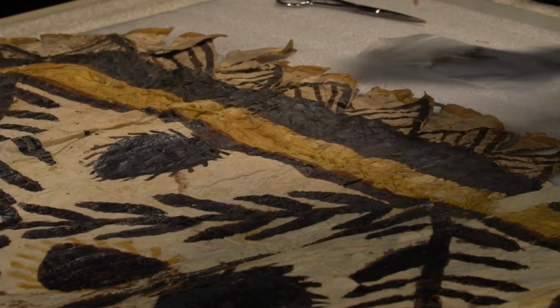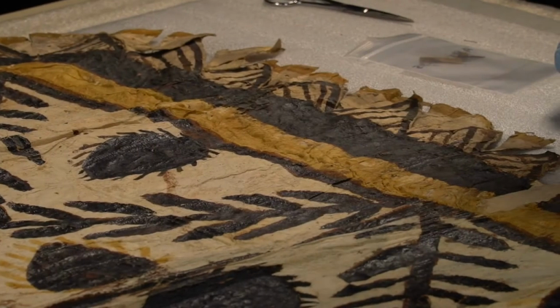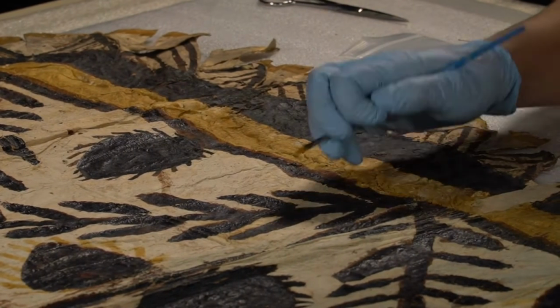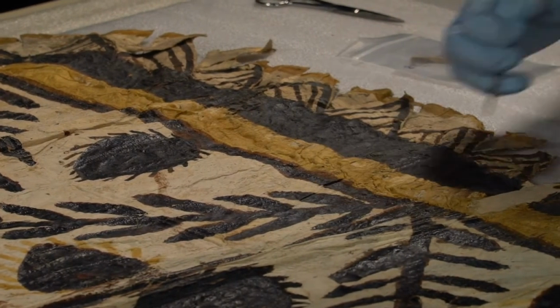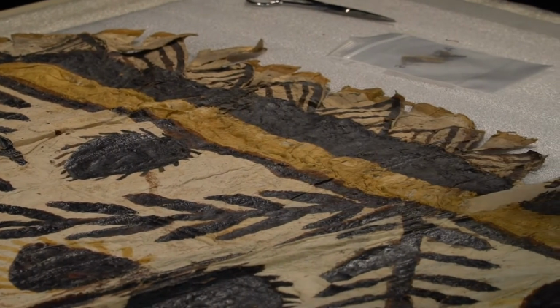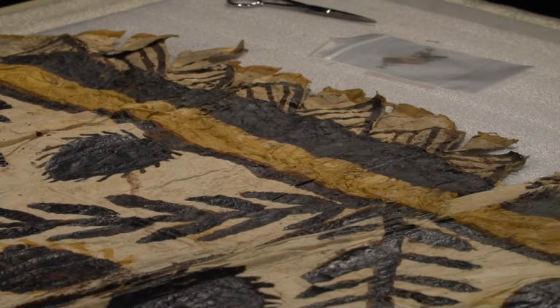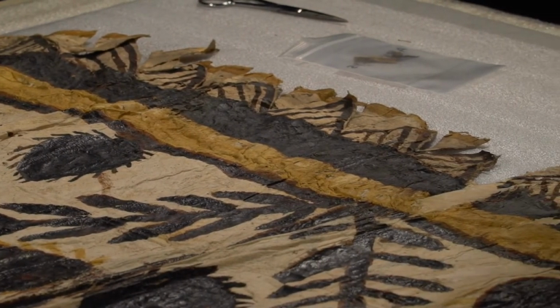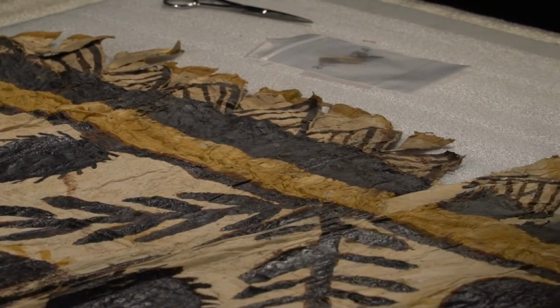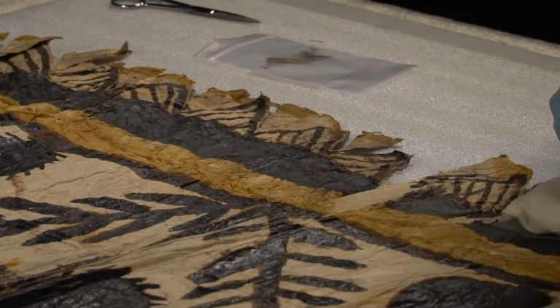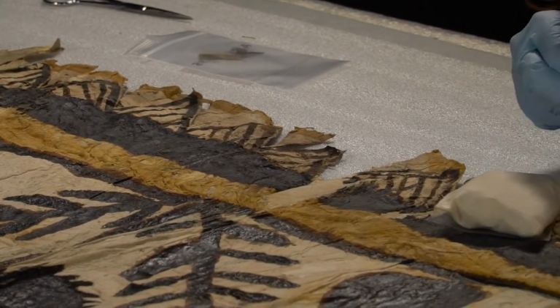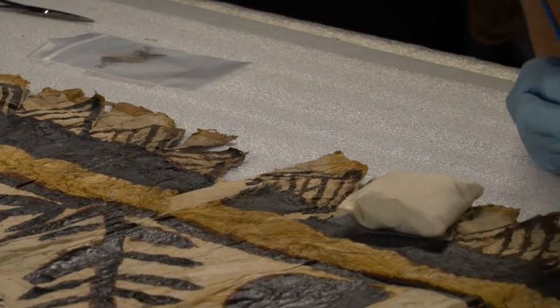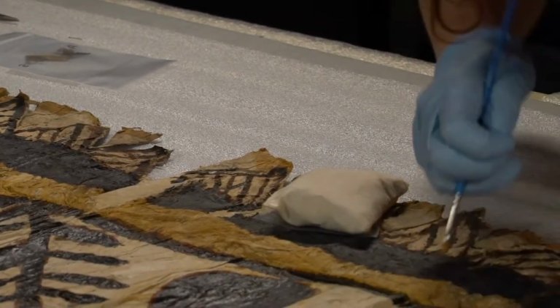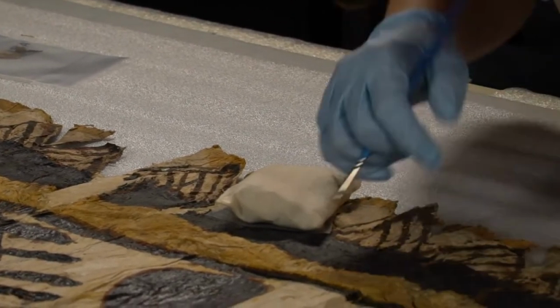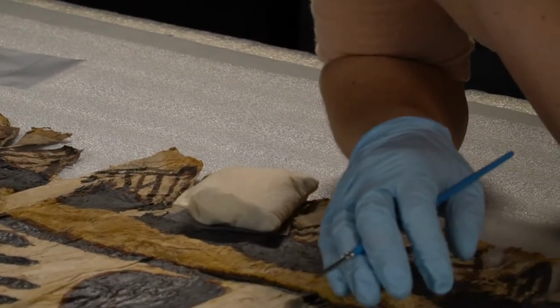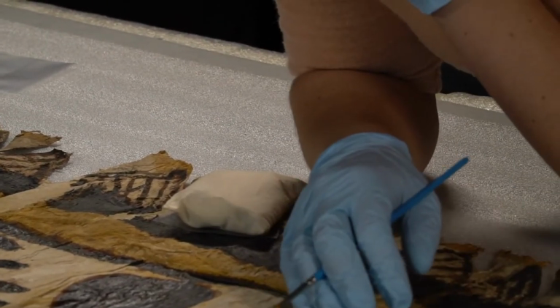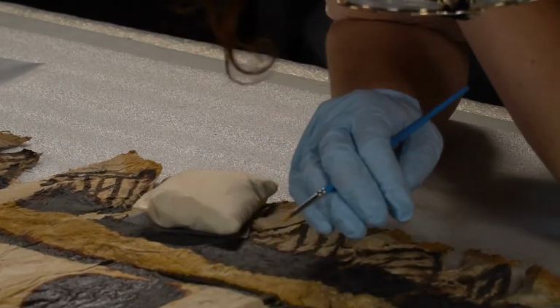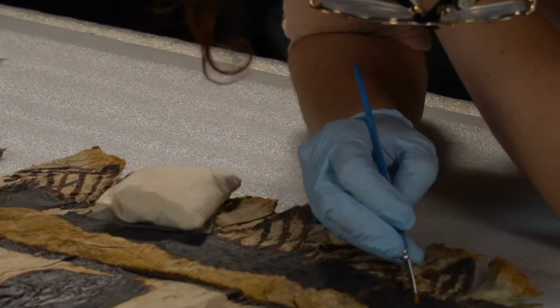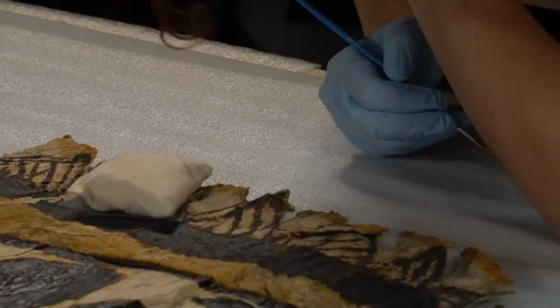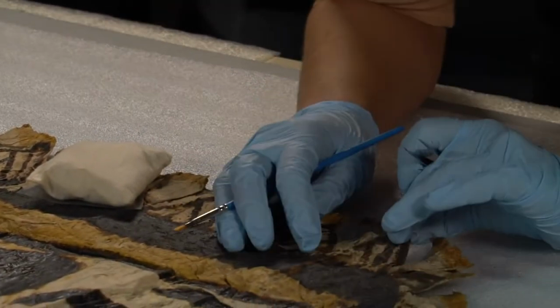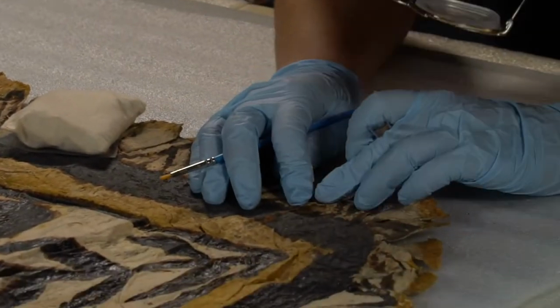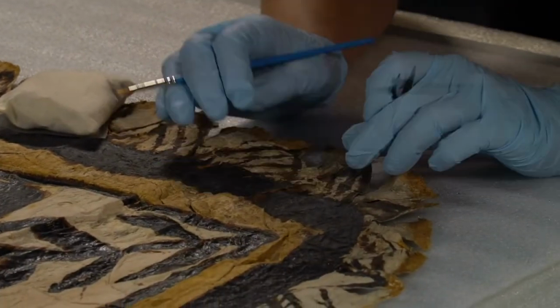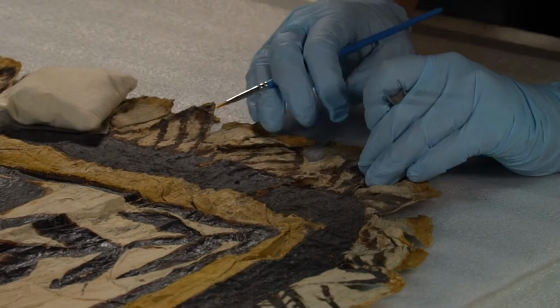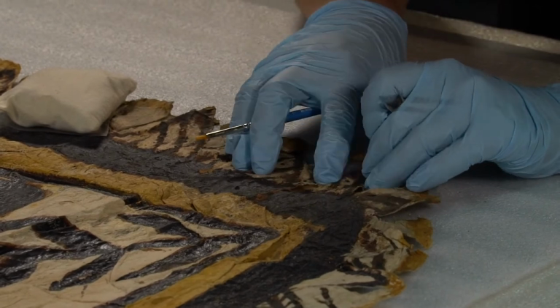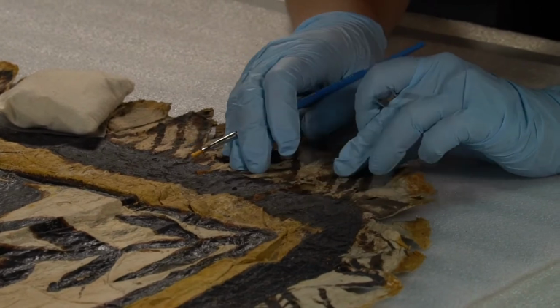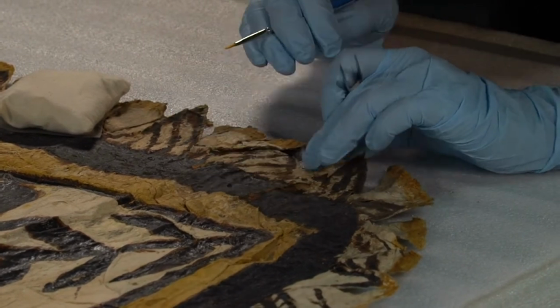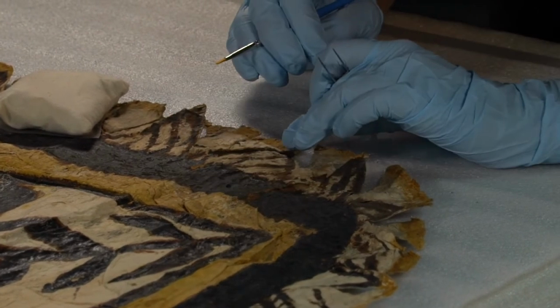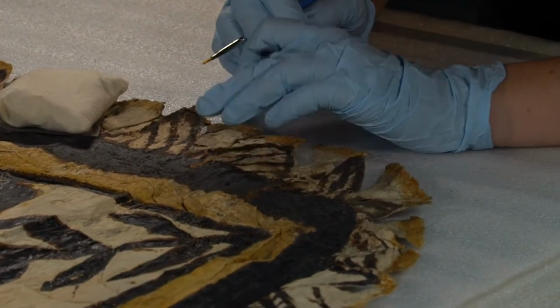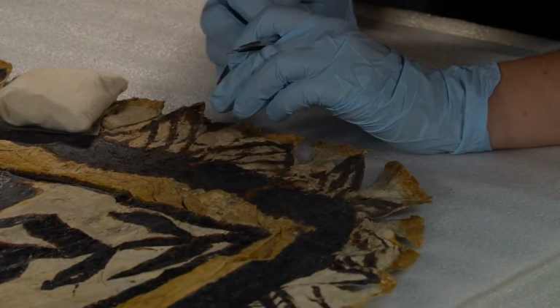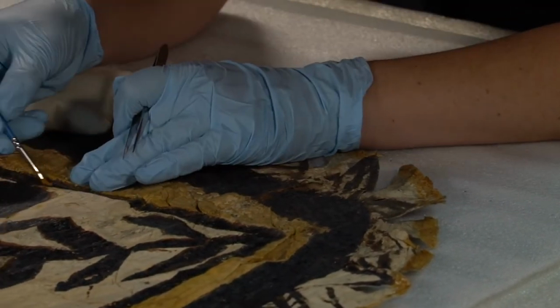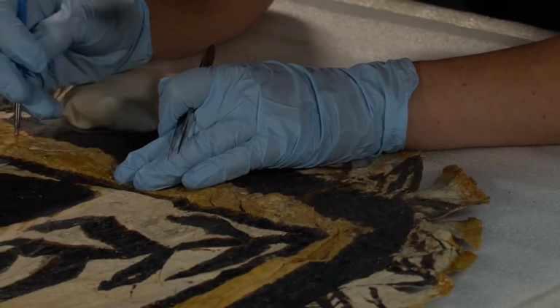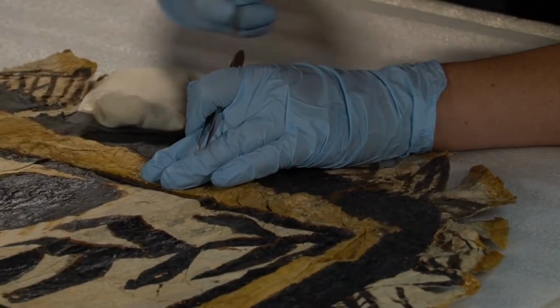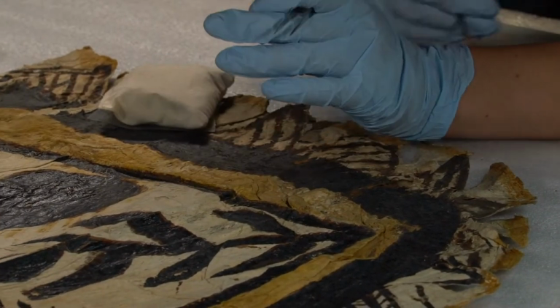Once I make all my repairs and let them dry, I turn the tapa back over to make sure that everything looks alright from the front. I trim the edges of a few tissue fills, and then that's it for this treatment. The tapa is now stable enough to be rolled up for storage or put on short-term display.